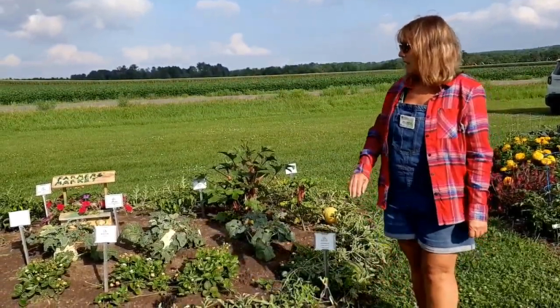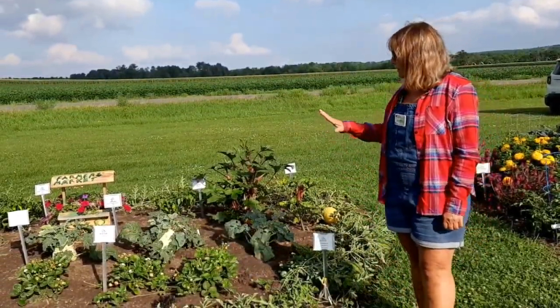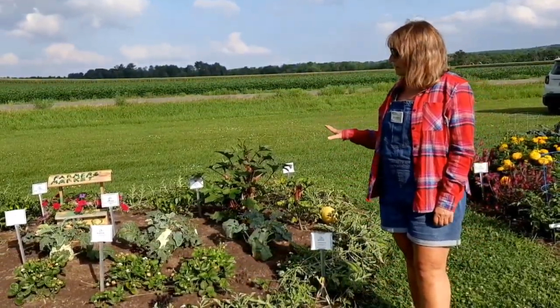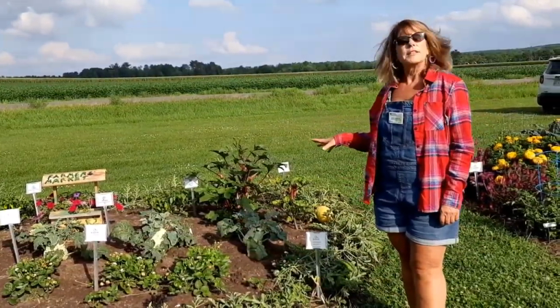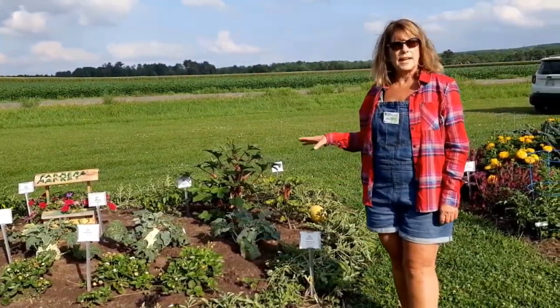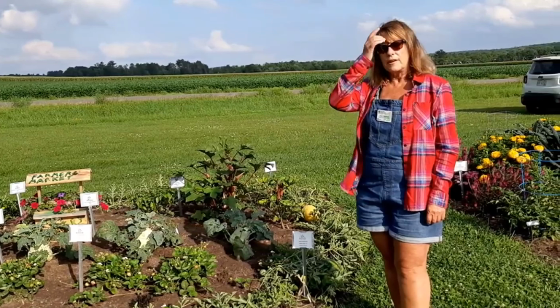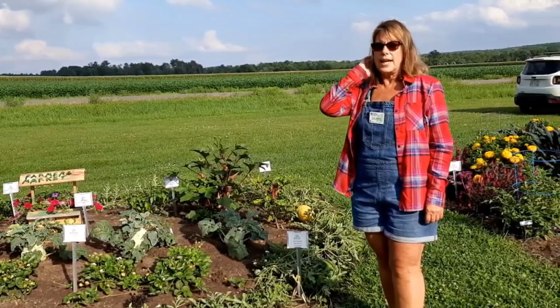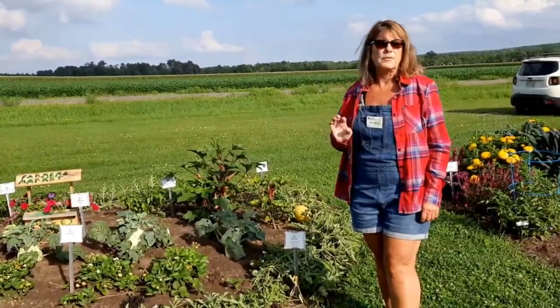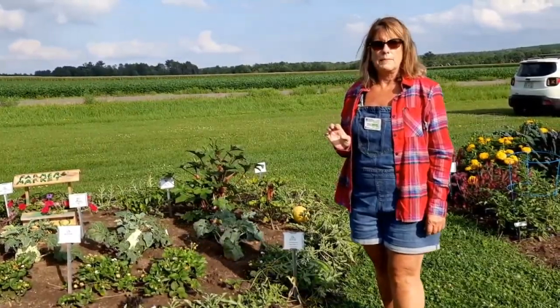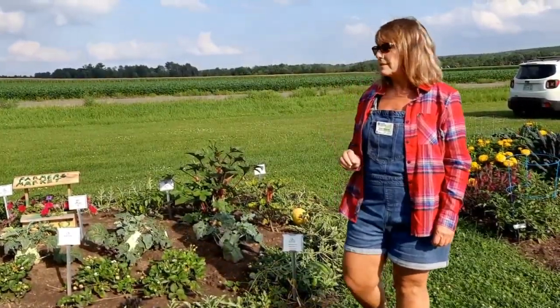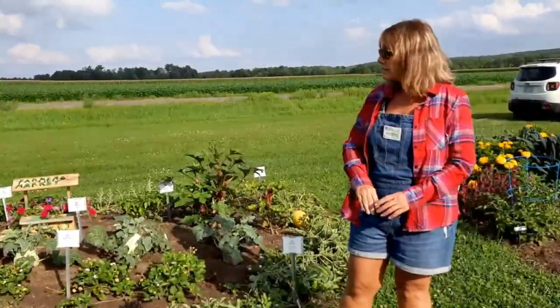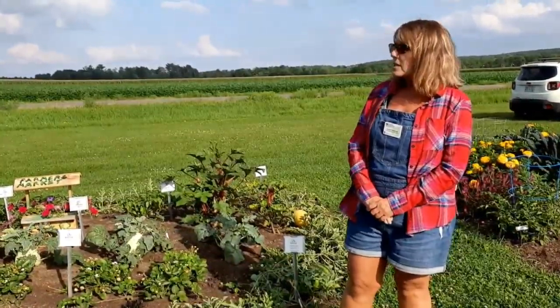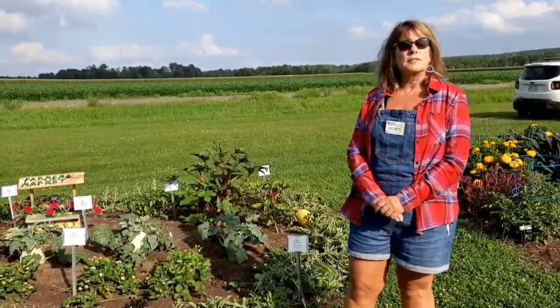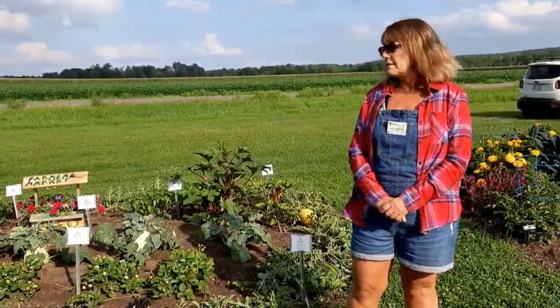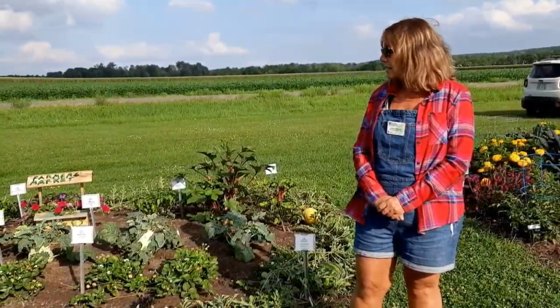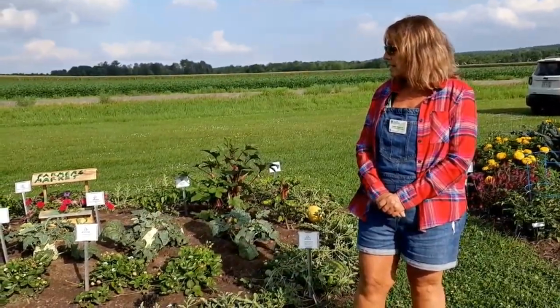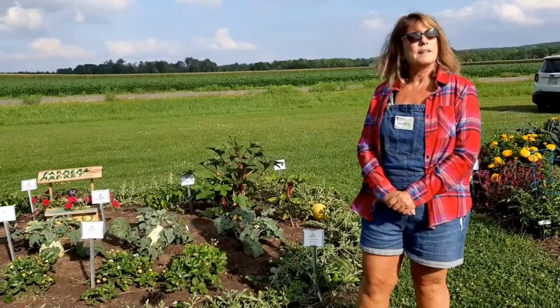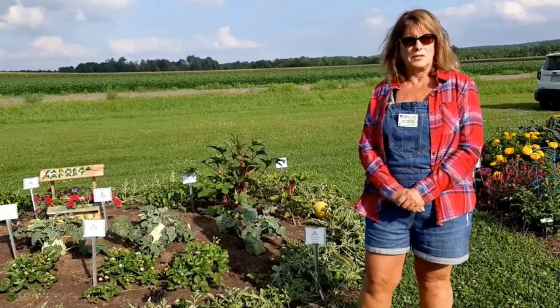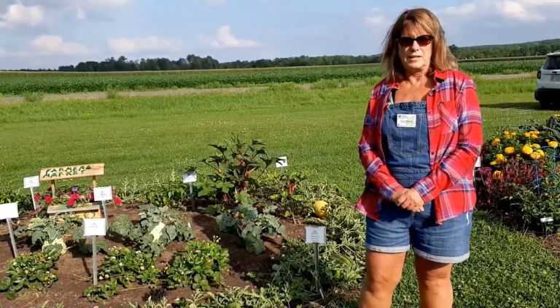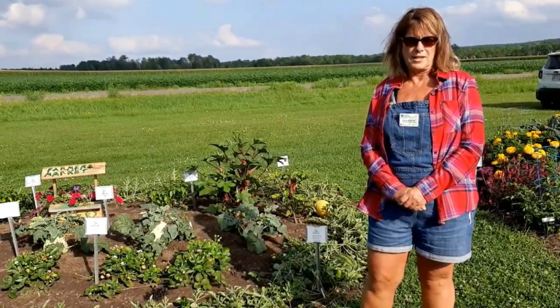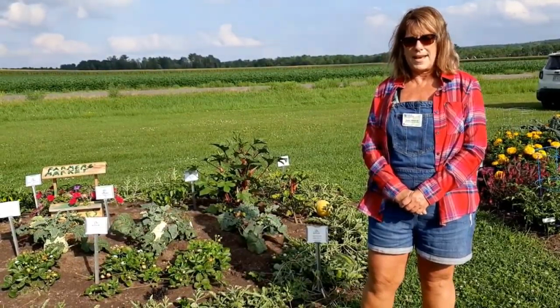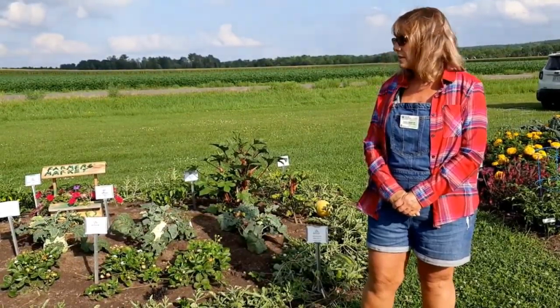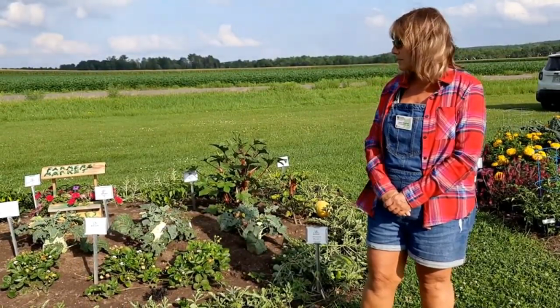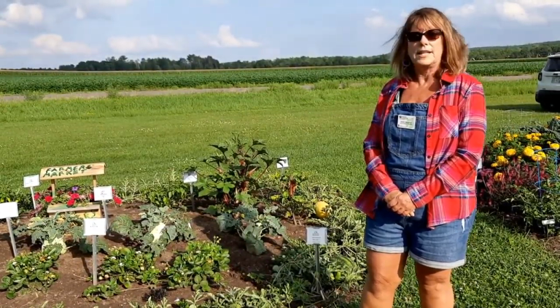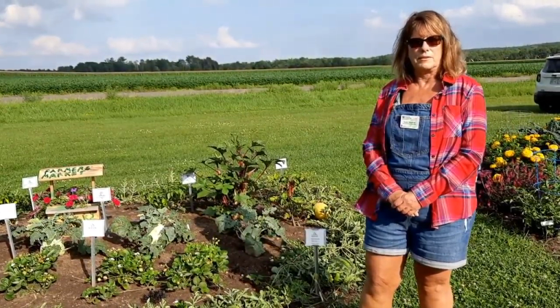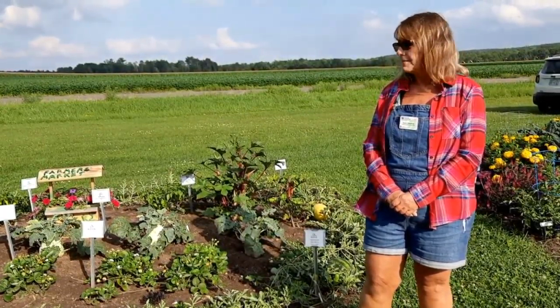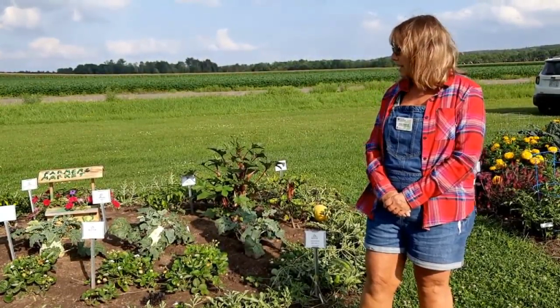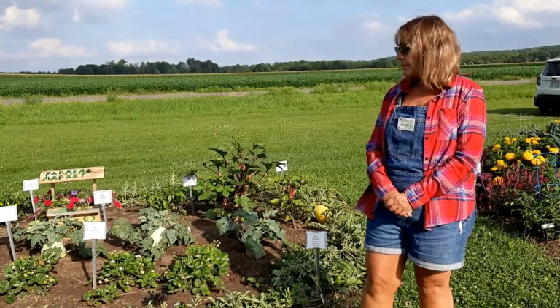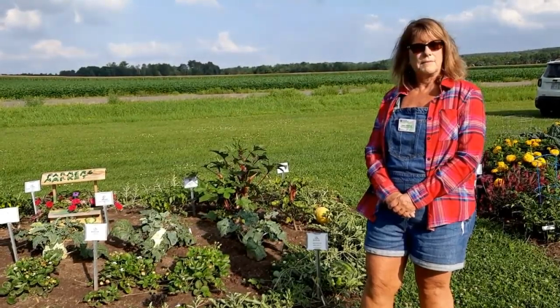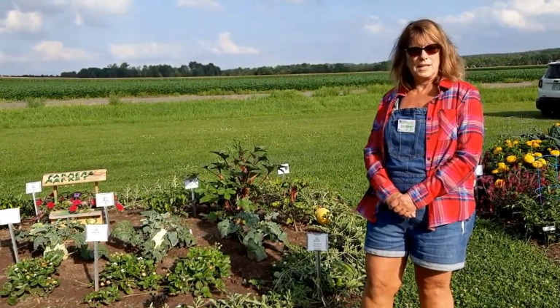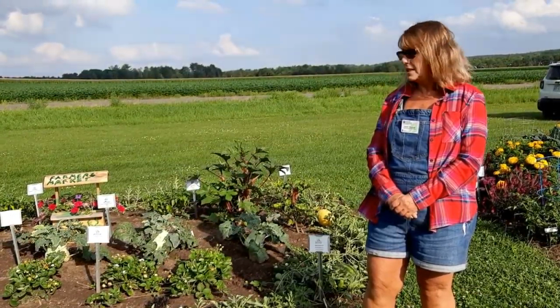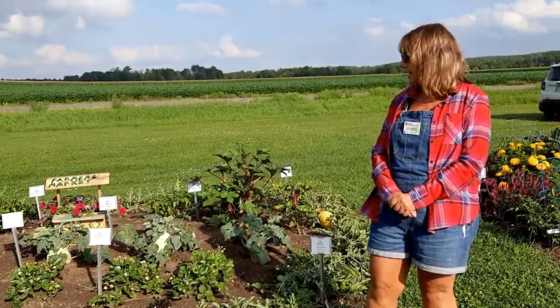All of the seeds came from AAS, or the All-American Selection. They were sent to us and then we sent them to the University of Wisconsin-Madison, where they grew them in the greenhouse over the winter, and then we got them in the spring and planted.